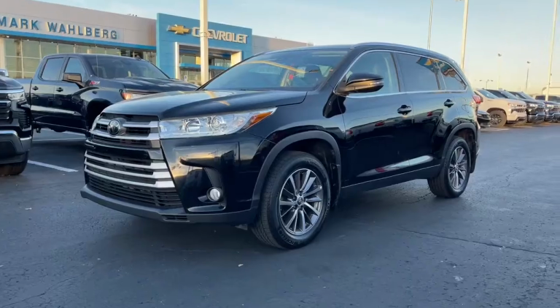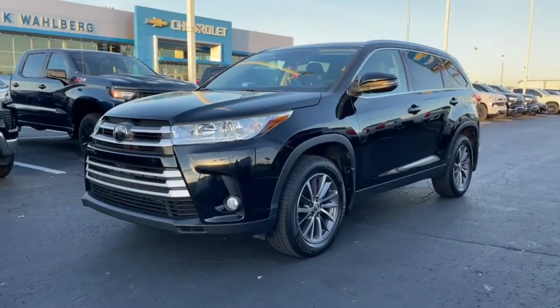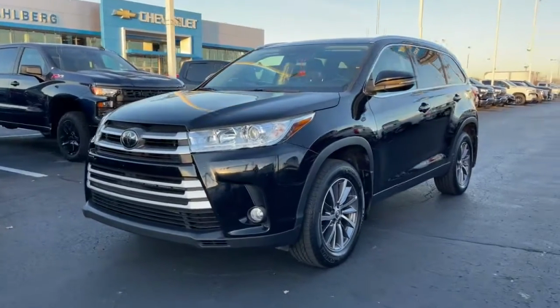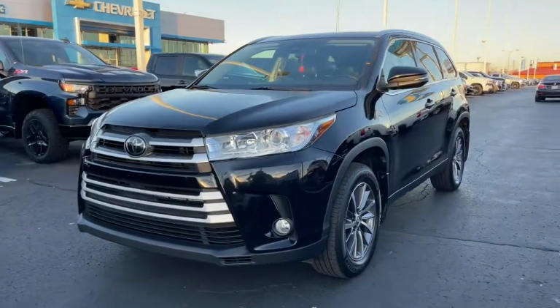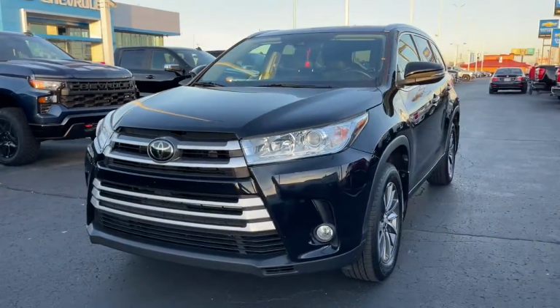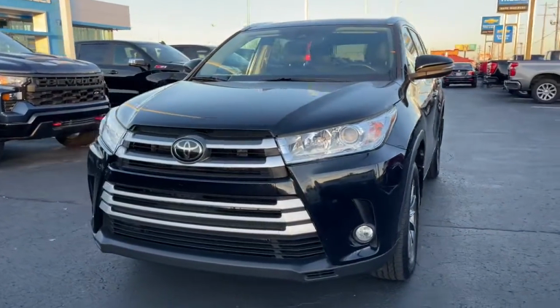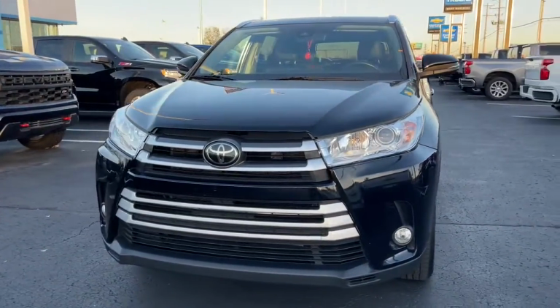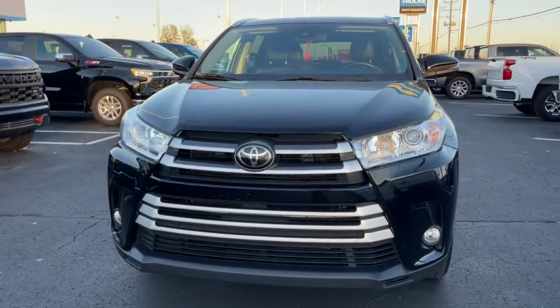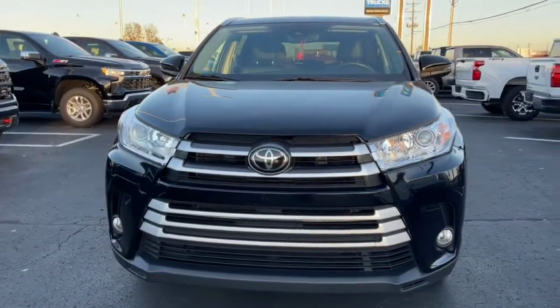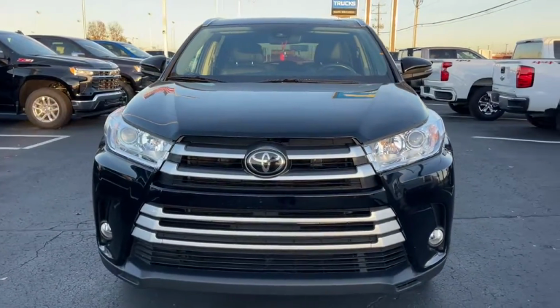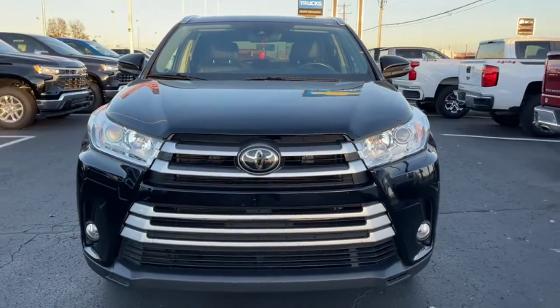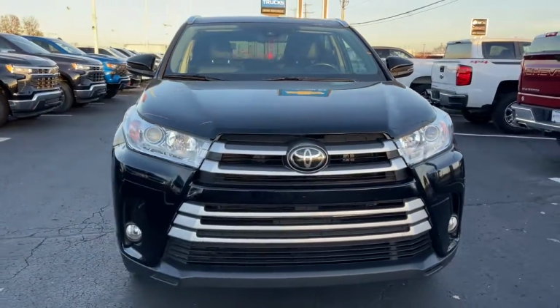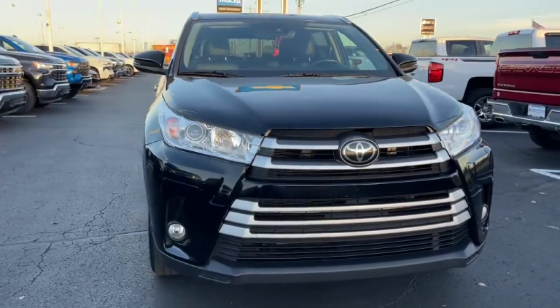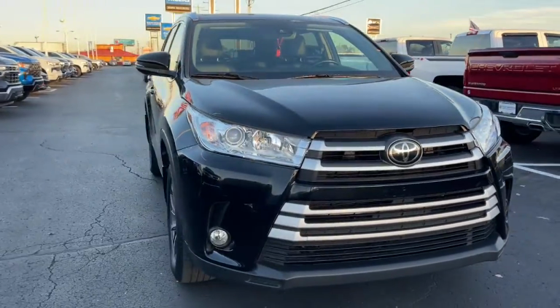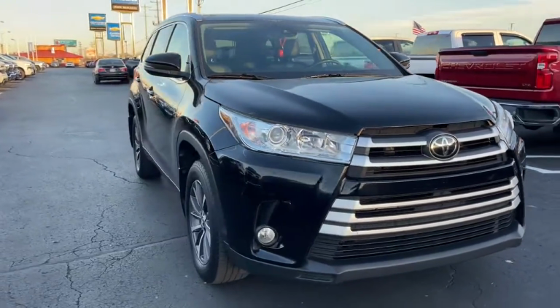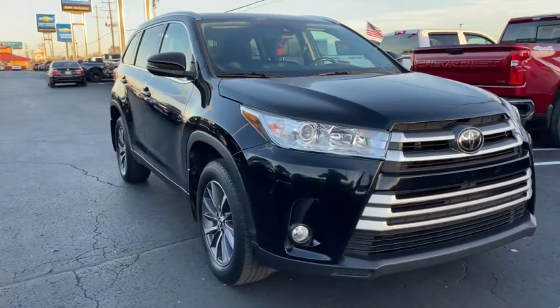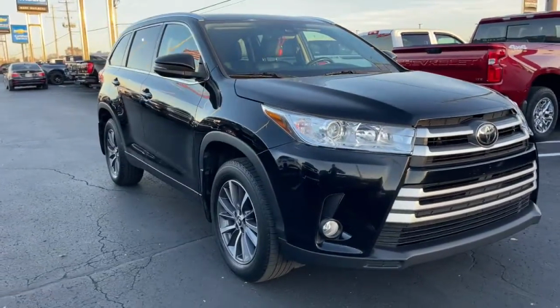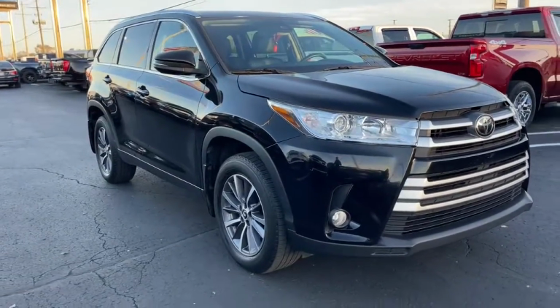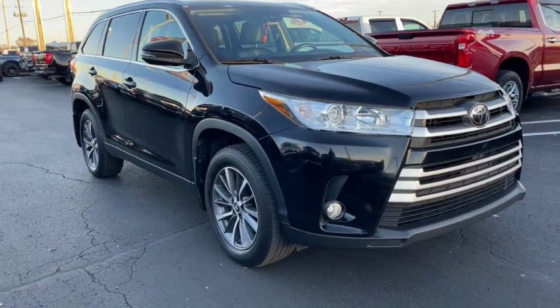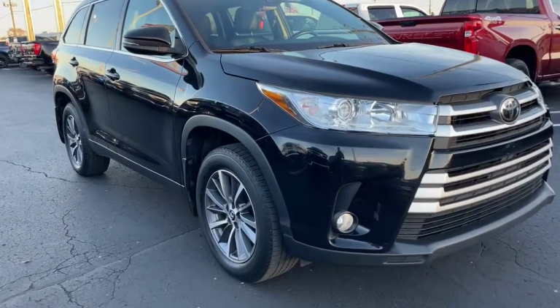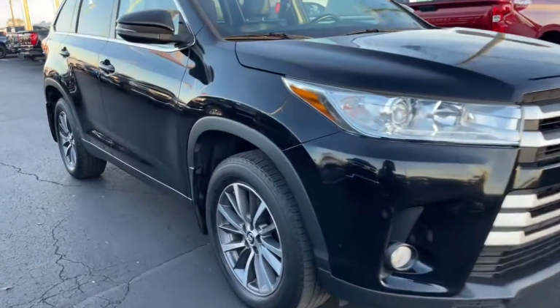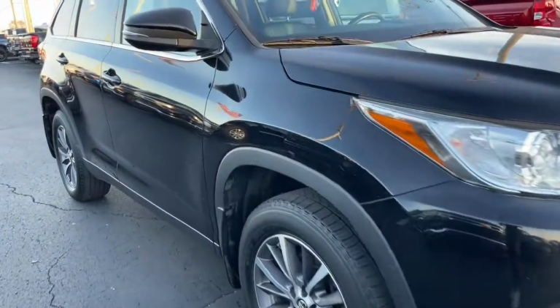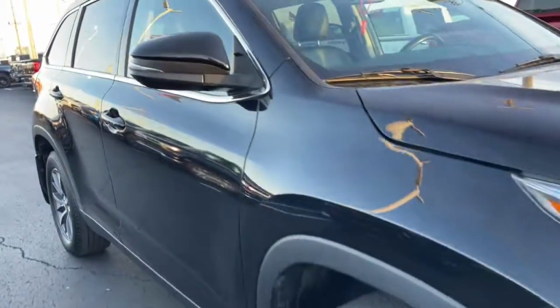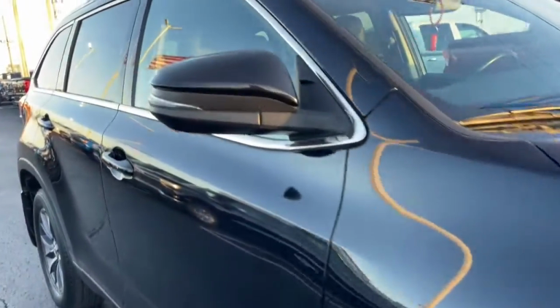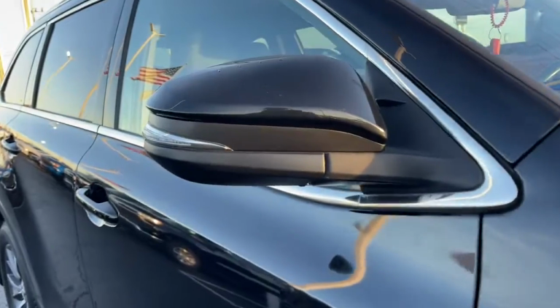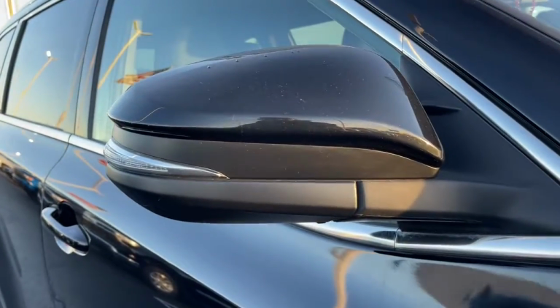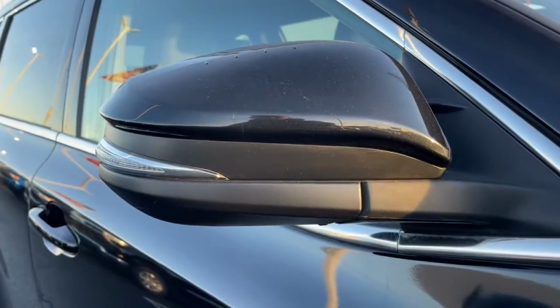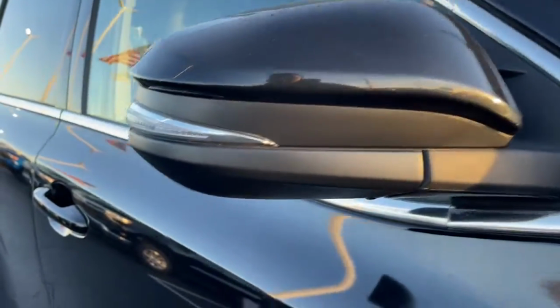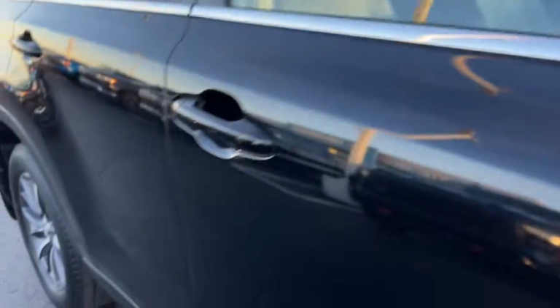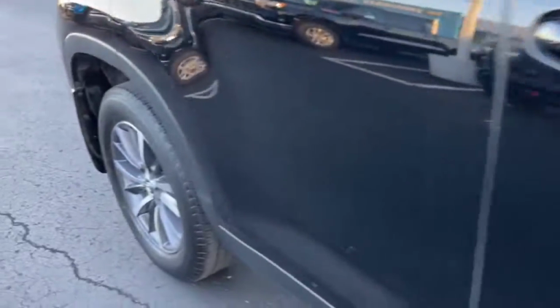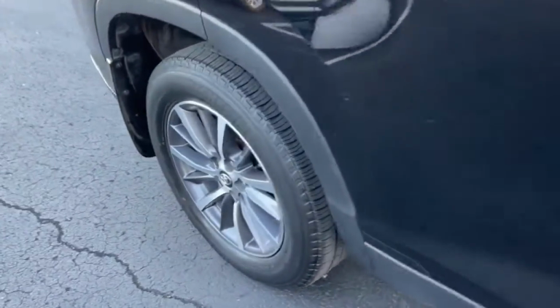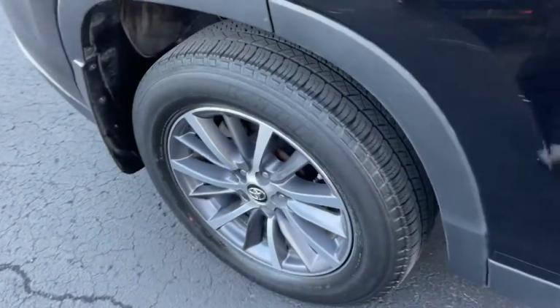Get a feel for the 2019 Toyota Highlander. With less than 40,000 miles on the odometer, this vehicle provides excellent value. From daily drives to epic road trips, this Highlander has you covered.